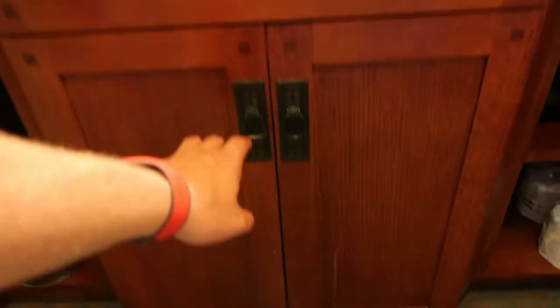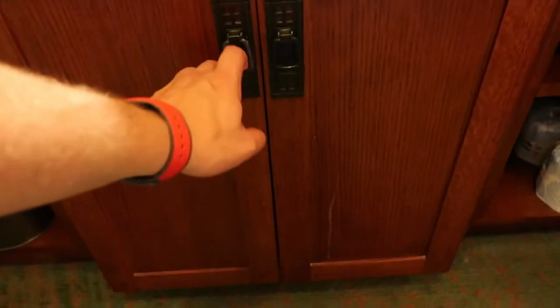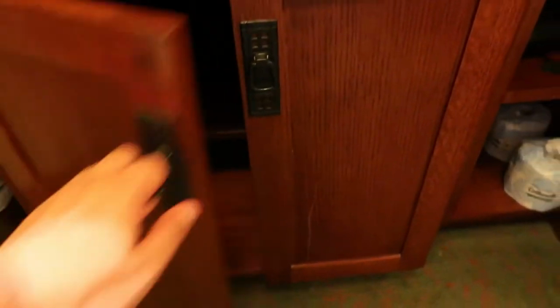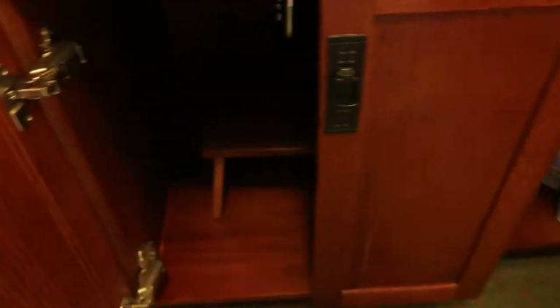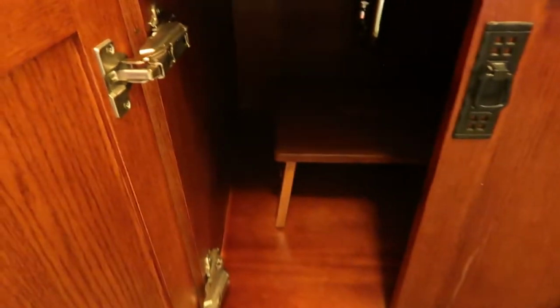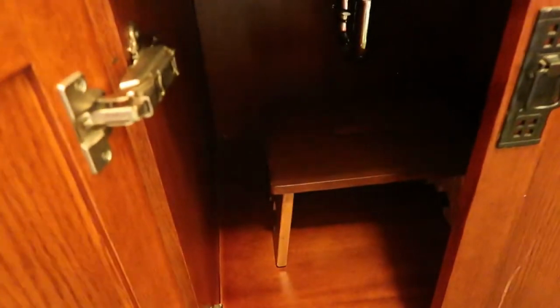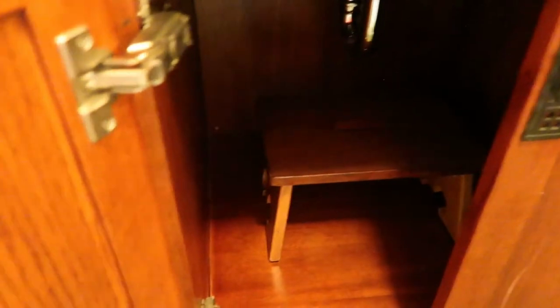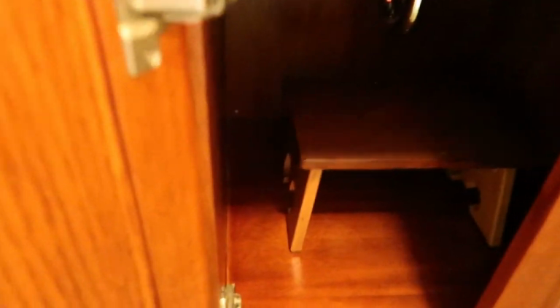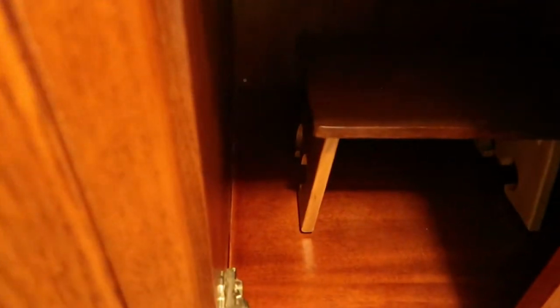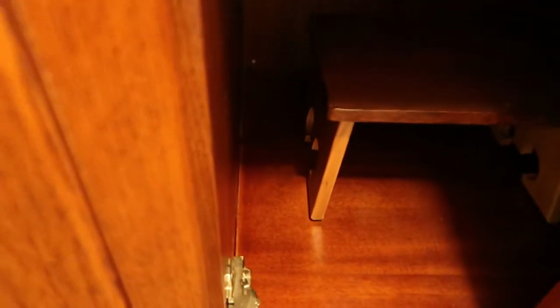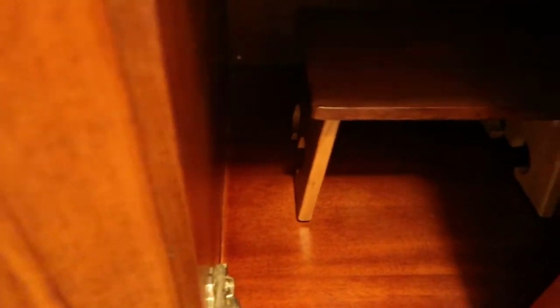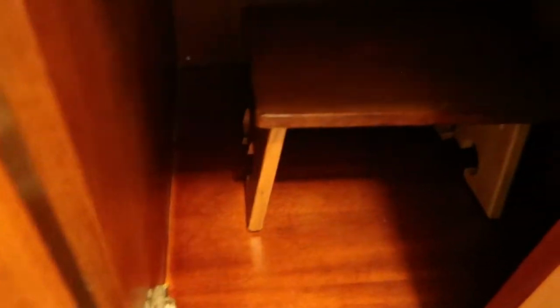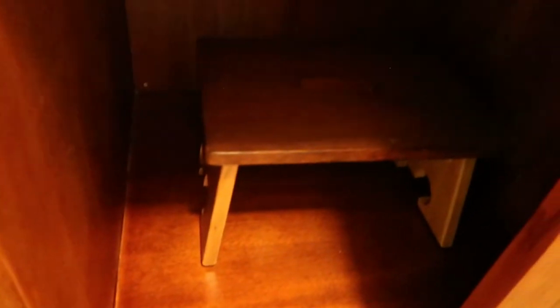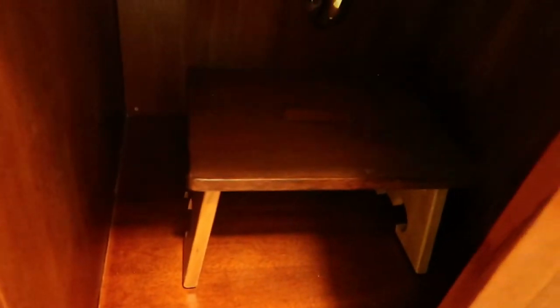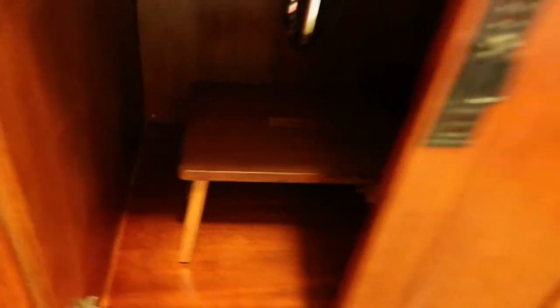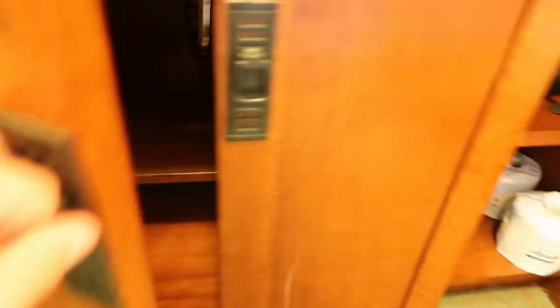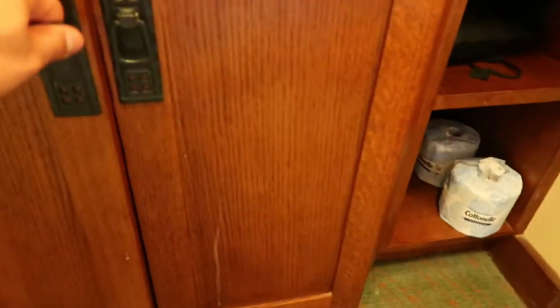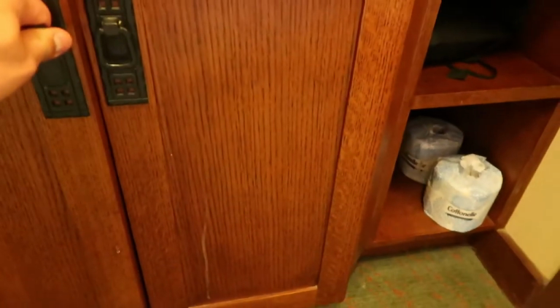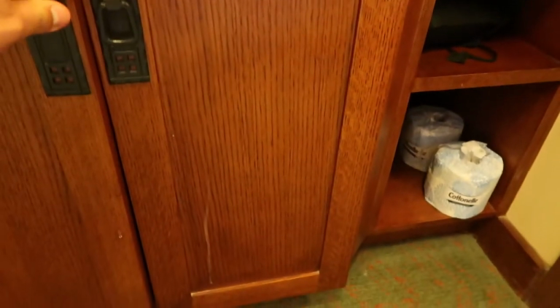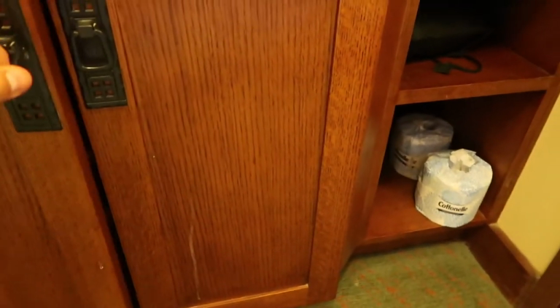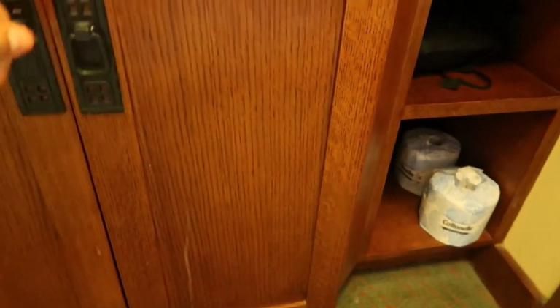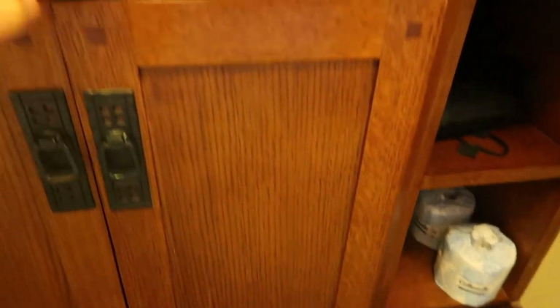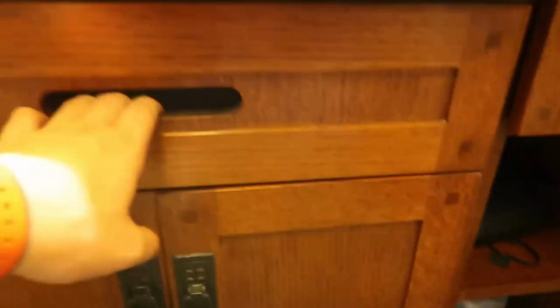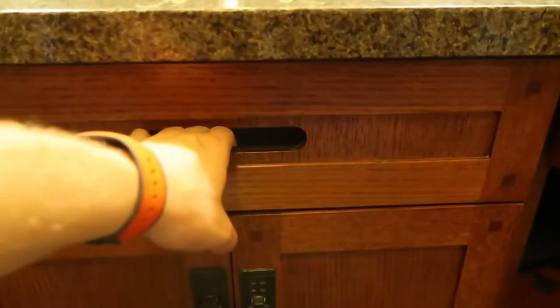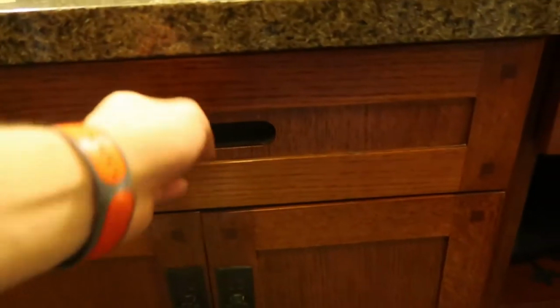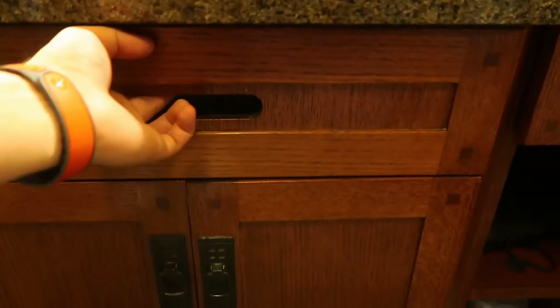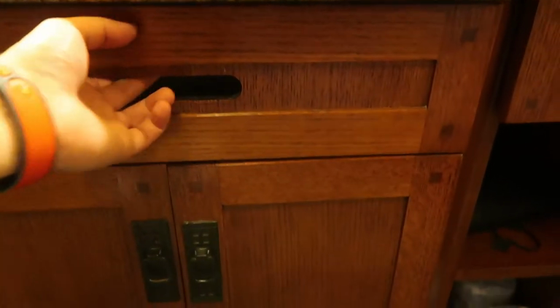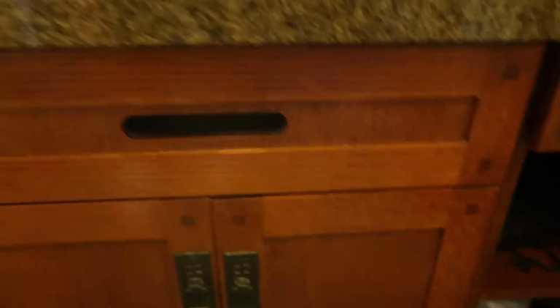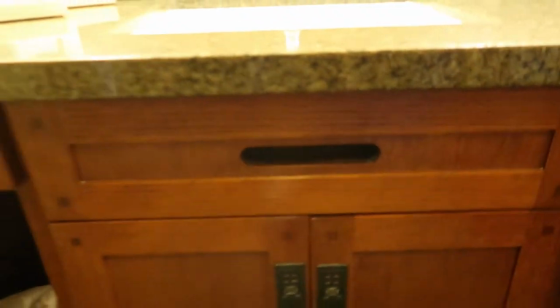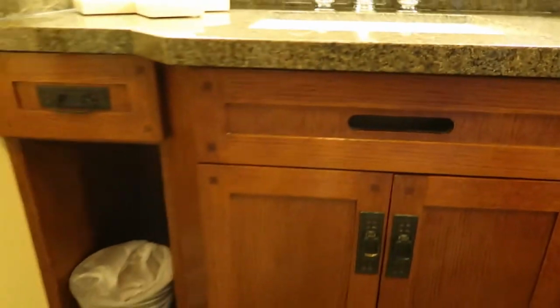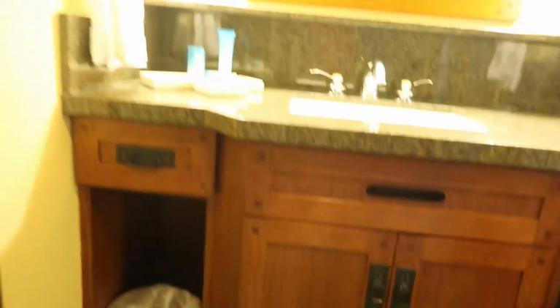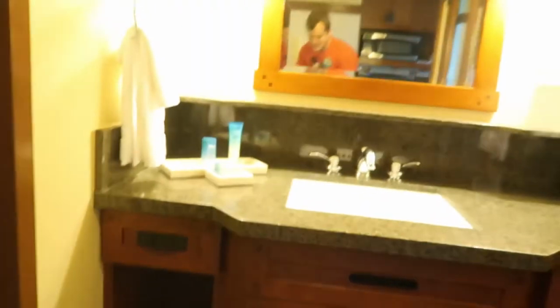As you can see here, lots of cabinet space, a little step up, a little hidden Mickey kind of thing there if you need it. Pretty good. I don't want to break anything here — okay, that's just for show.